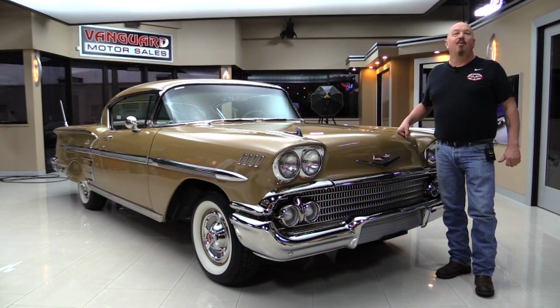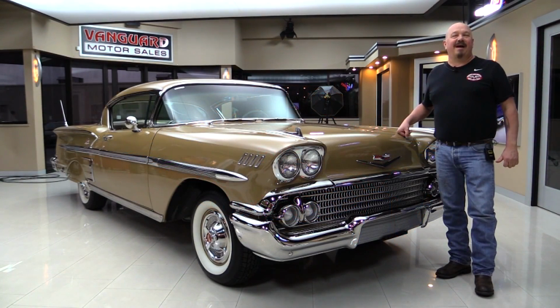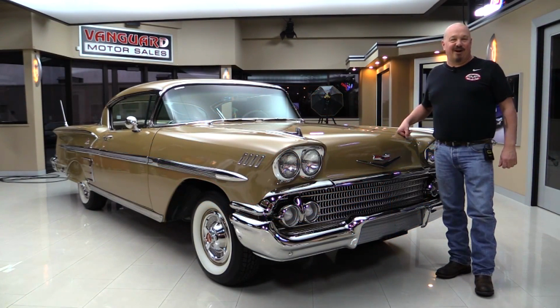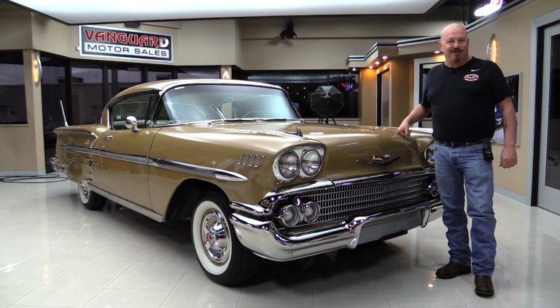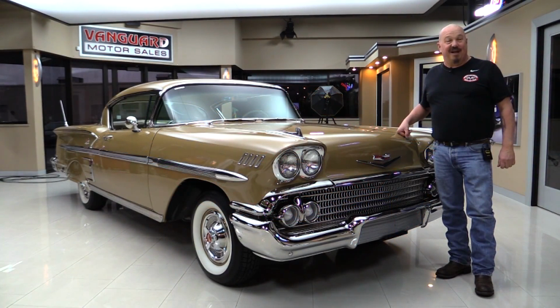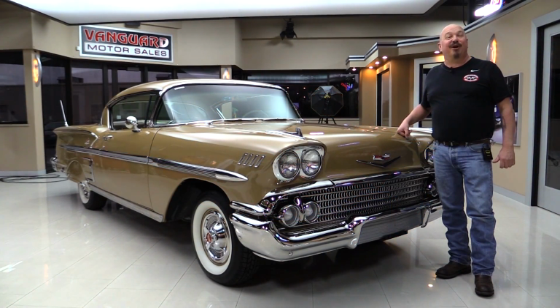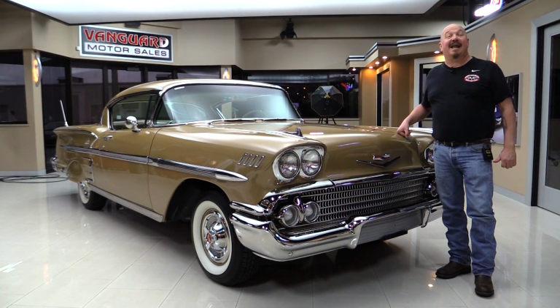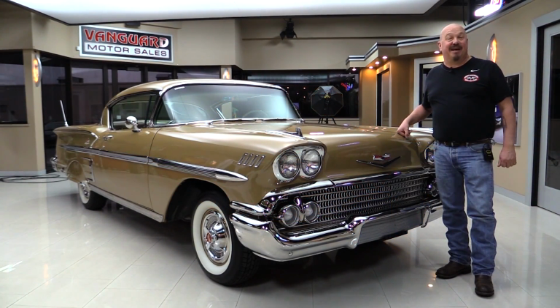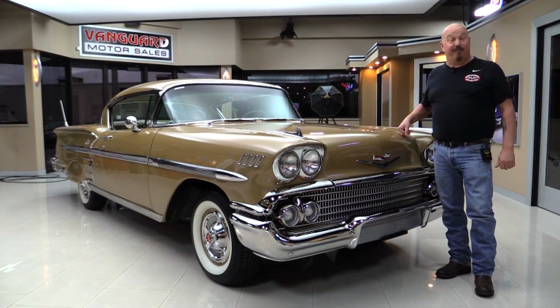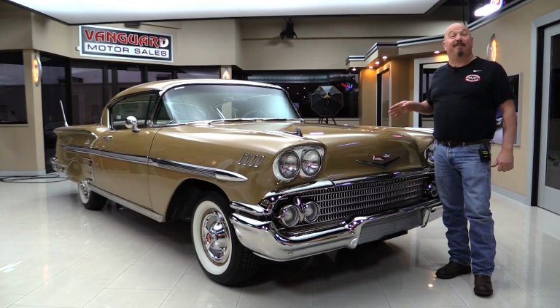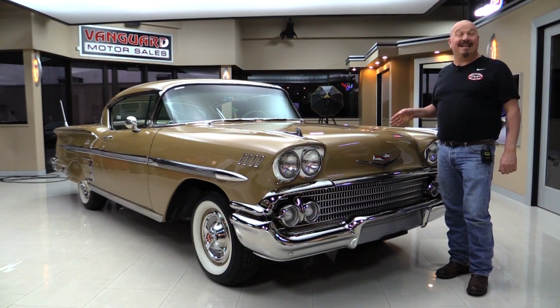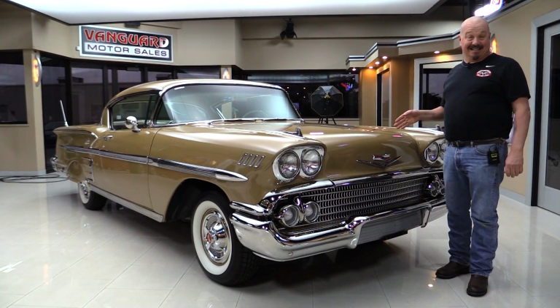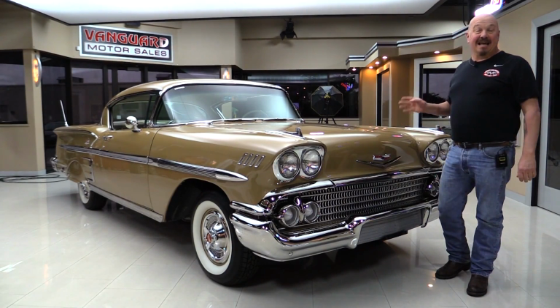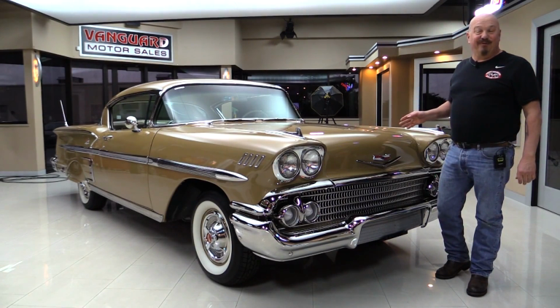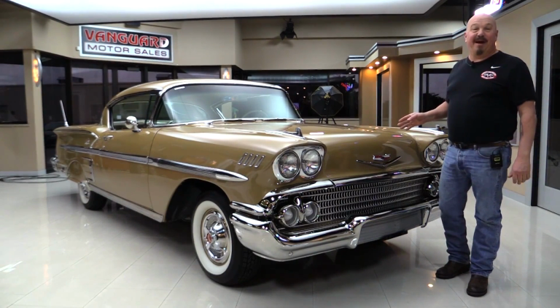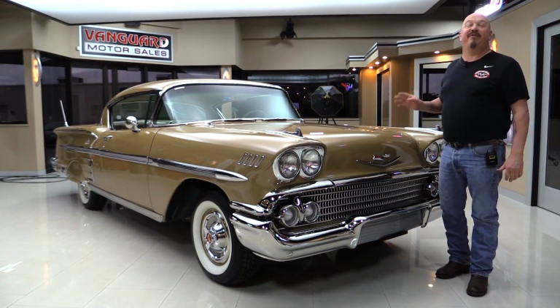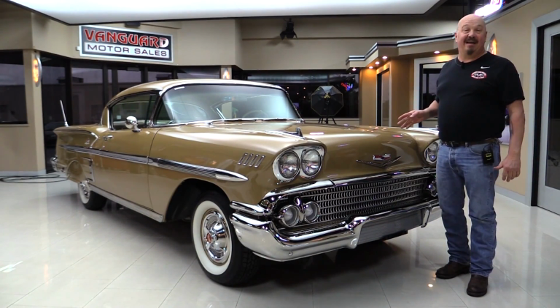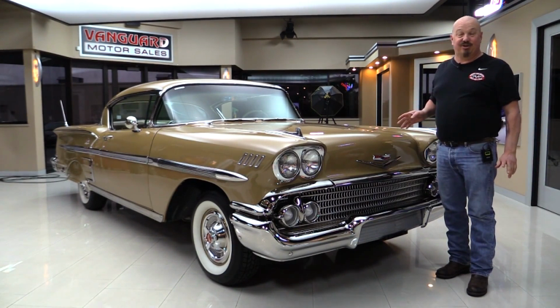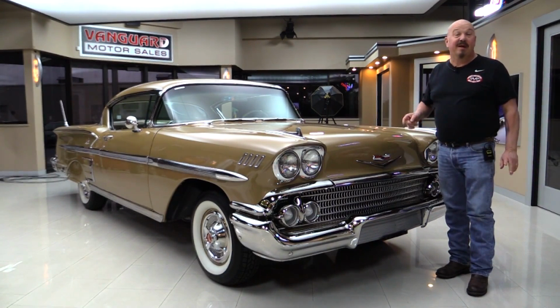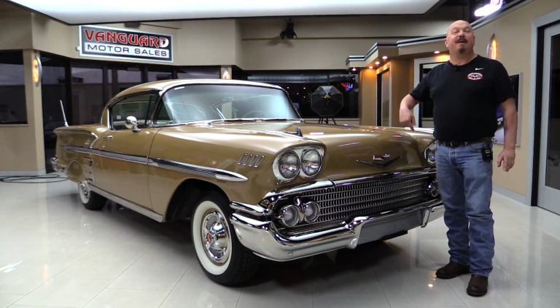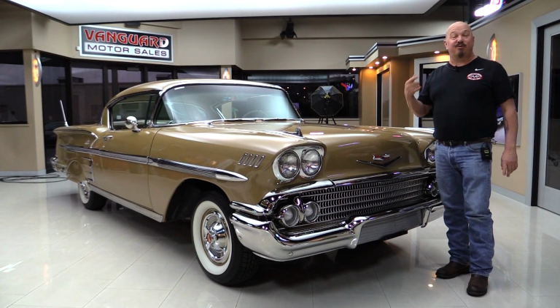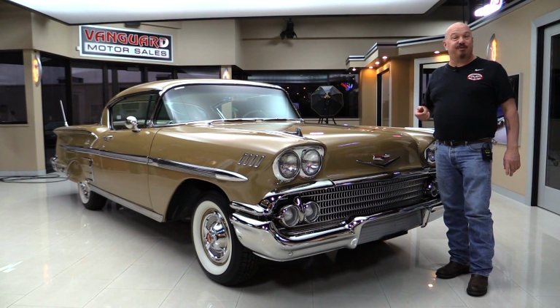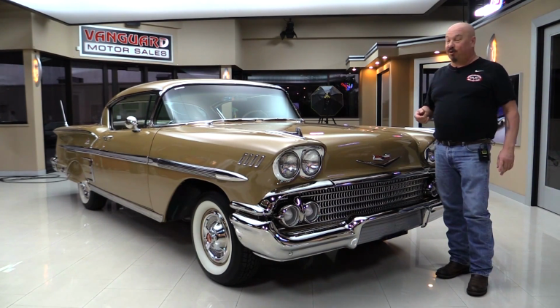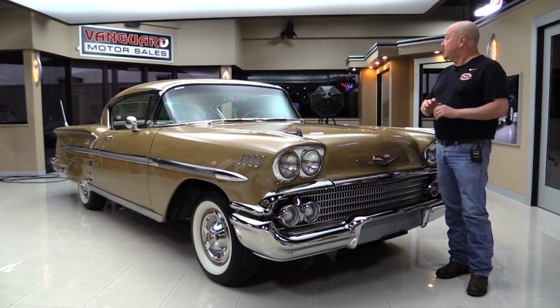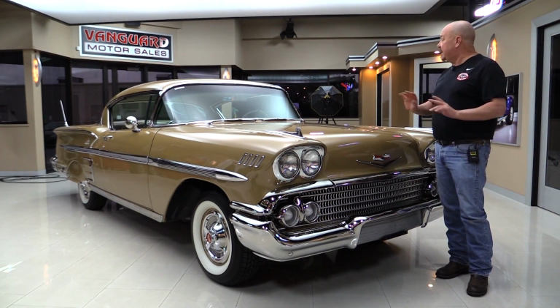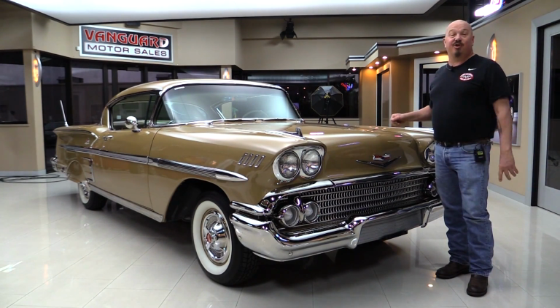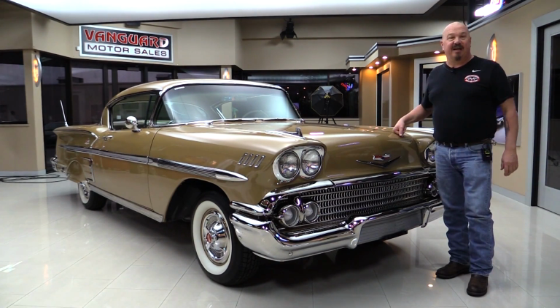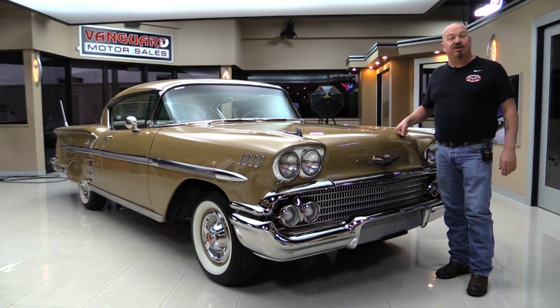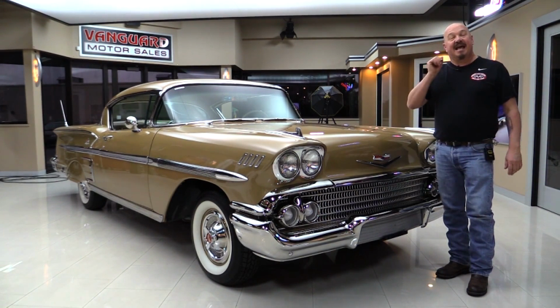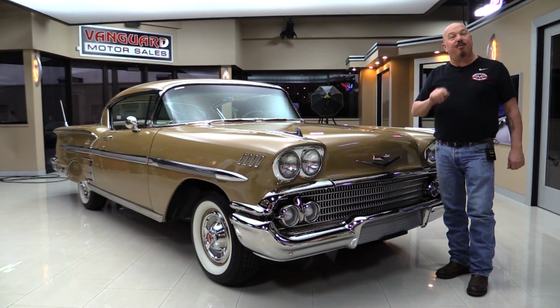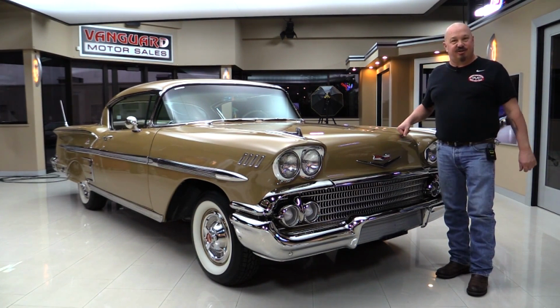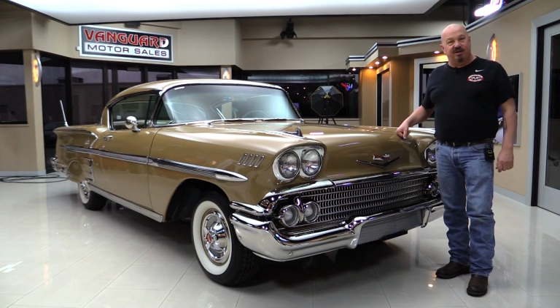Welcome back to Vanguard Motor Sales. I'm Greg and I'm standing in front of probably the nicest 1958 Impala we've ever had here at the showroom. This baby's been rotisserie restored. She is drop-dead gorgeous and I can't wait to show it to you.